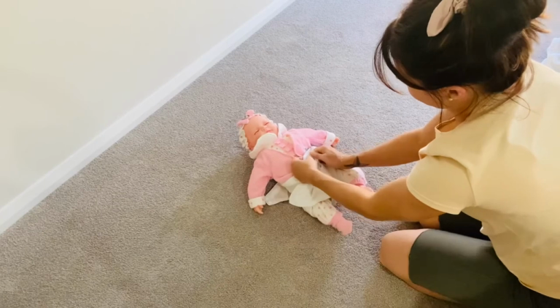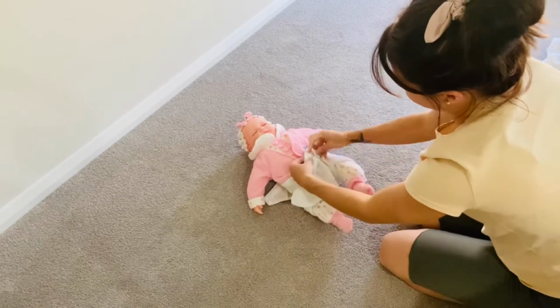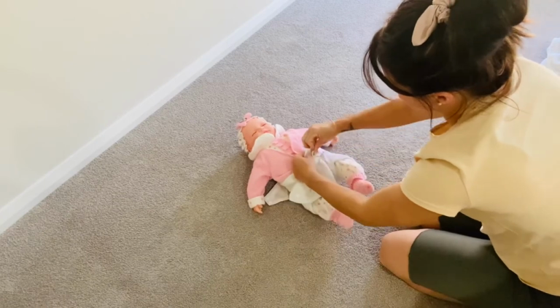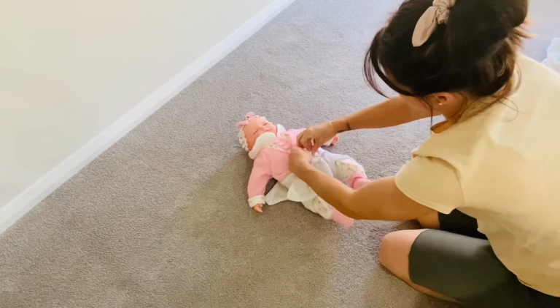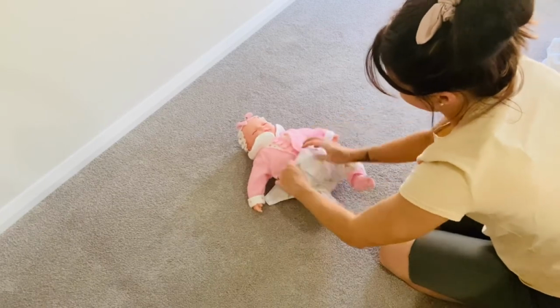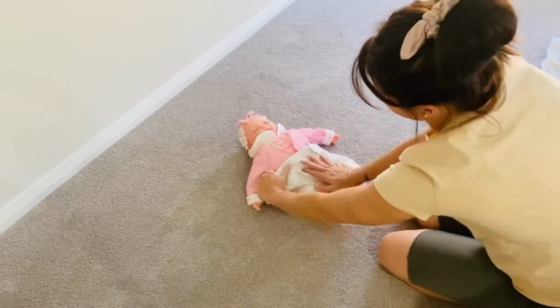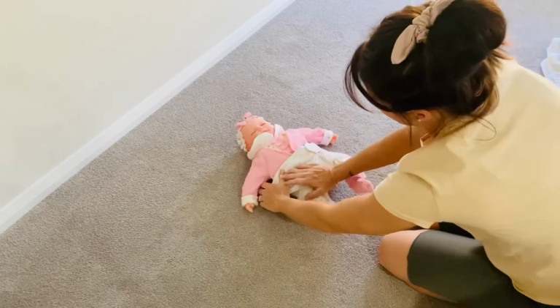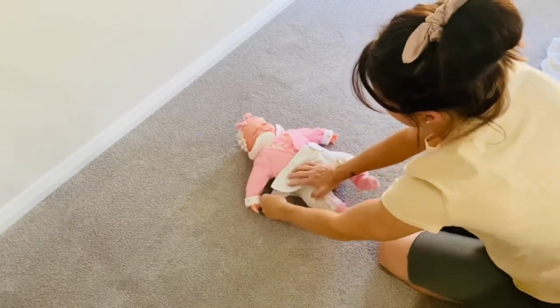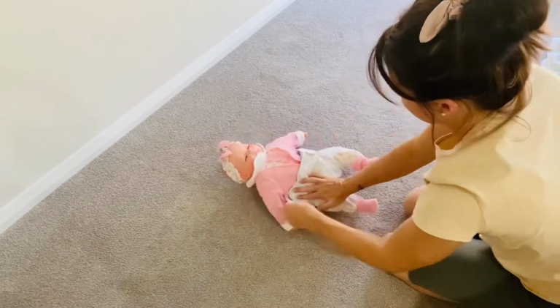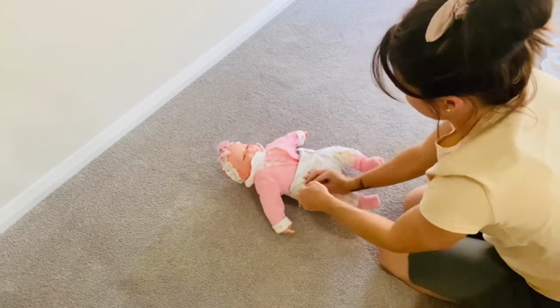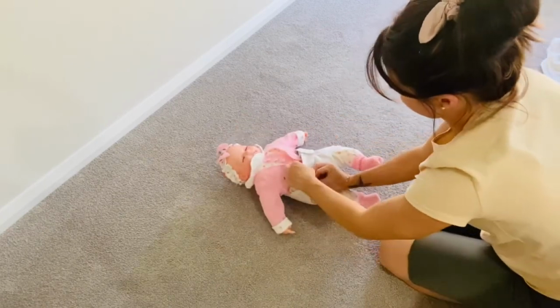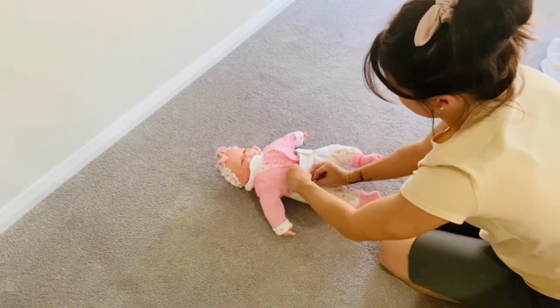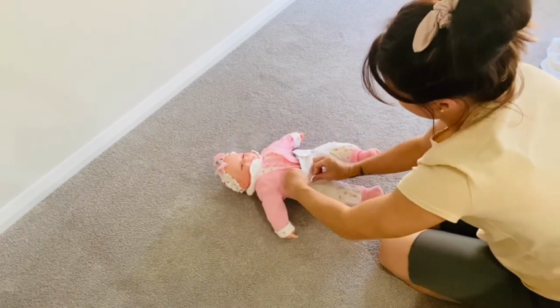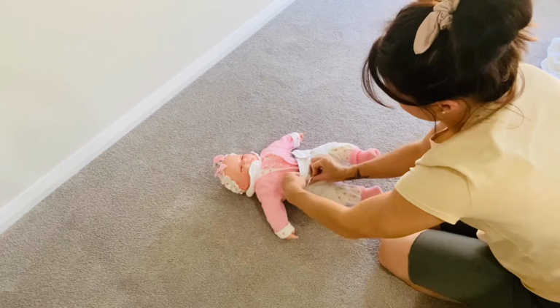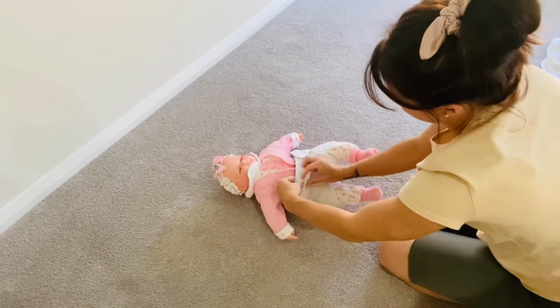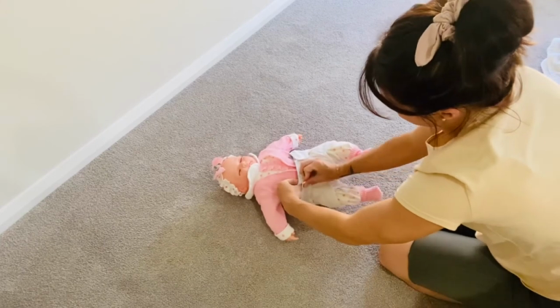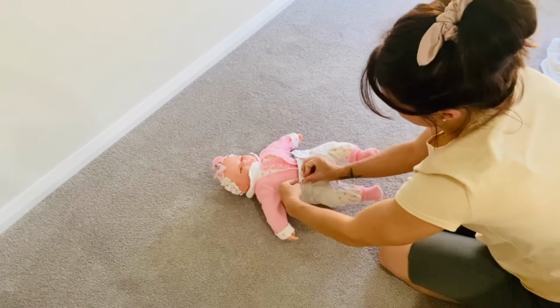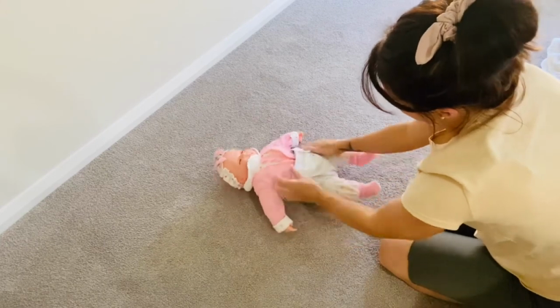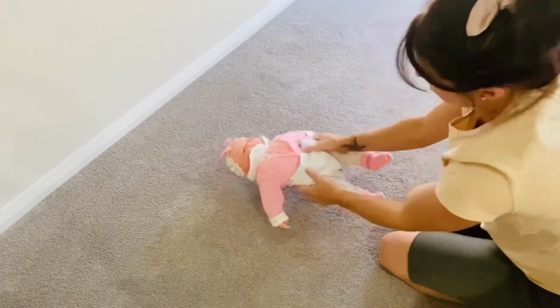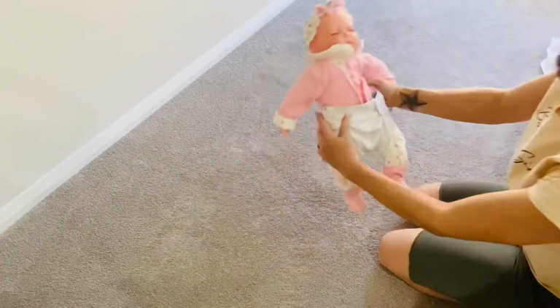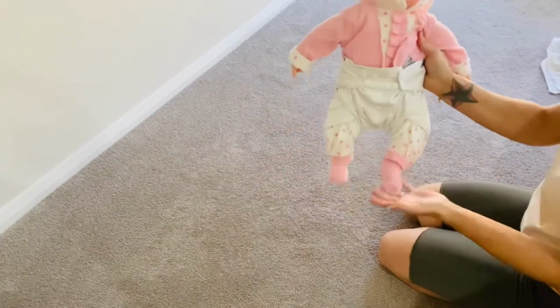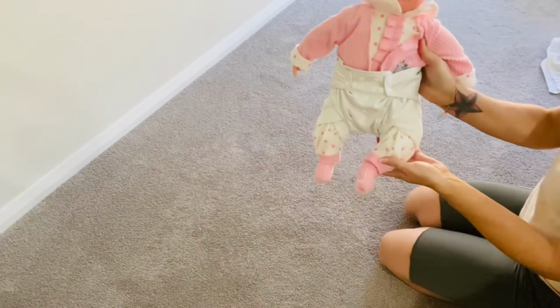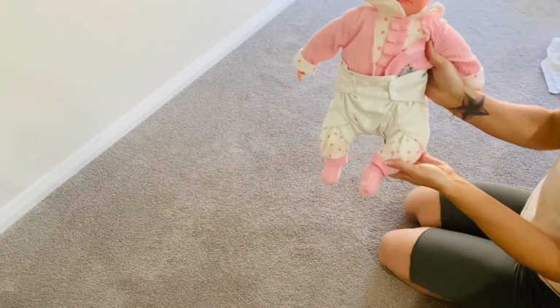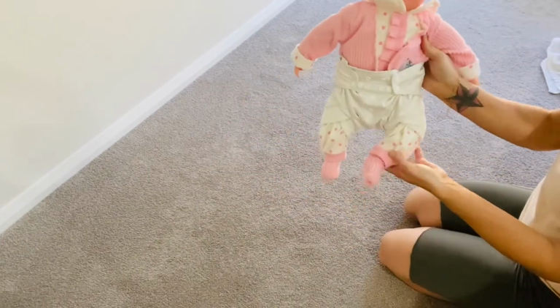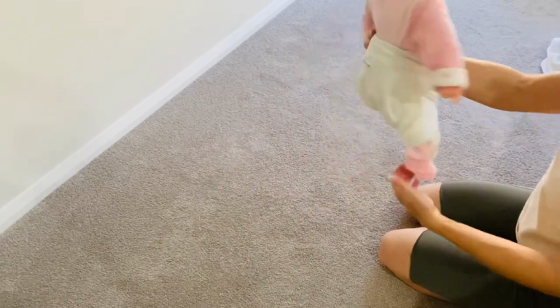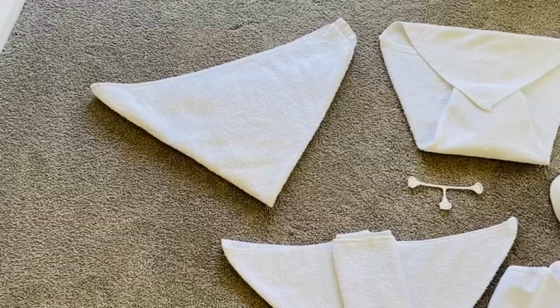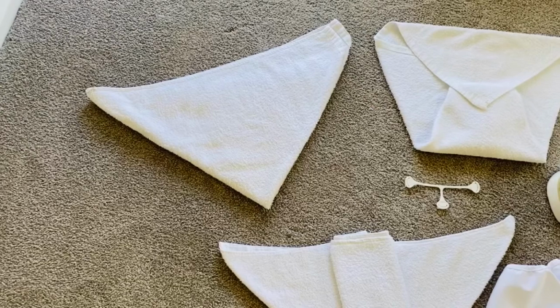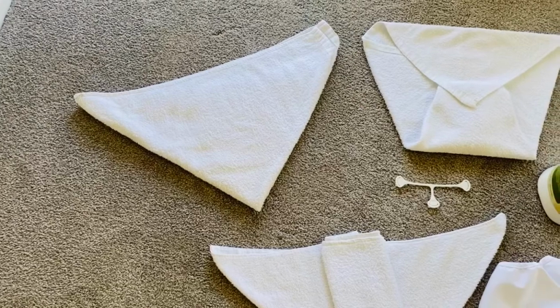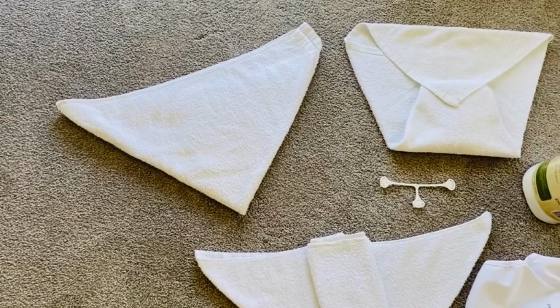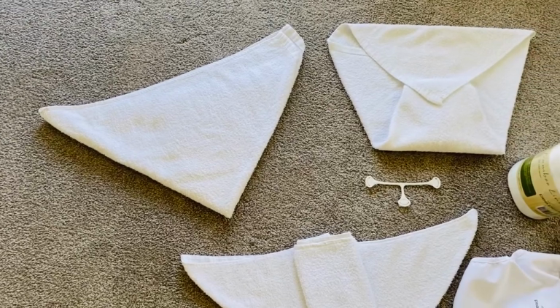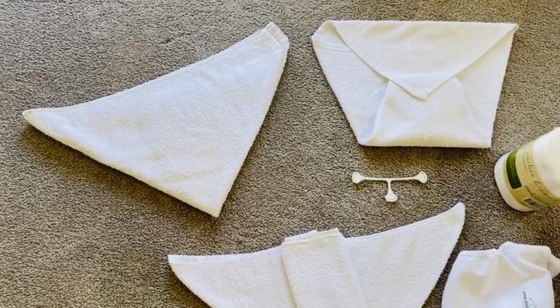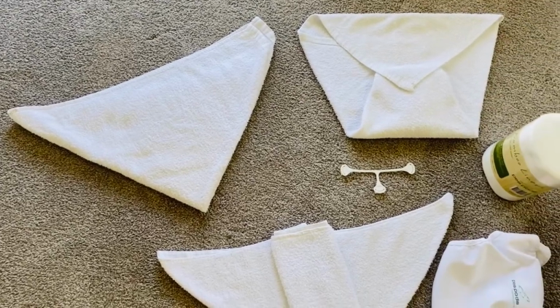Thank you for watching and I really hope you've found this helpful in how to put on a terry towel cloth nappy for your baby. If you're new here, please hit that red subscribe button — I'd really appreciate it. I'll see you in my next one, bye!